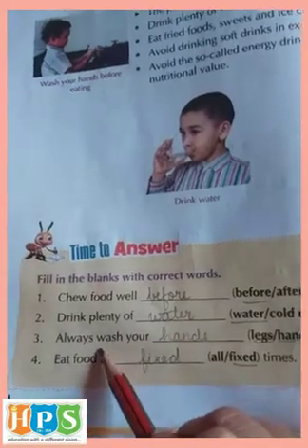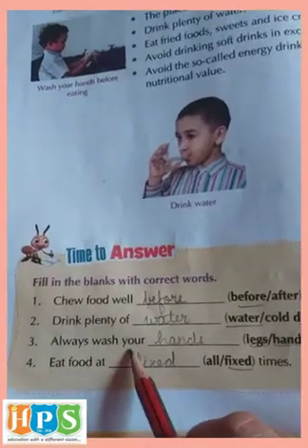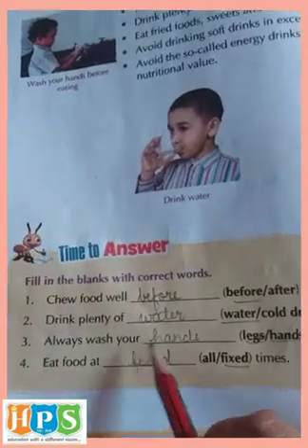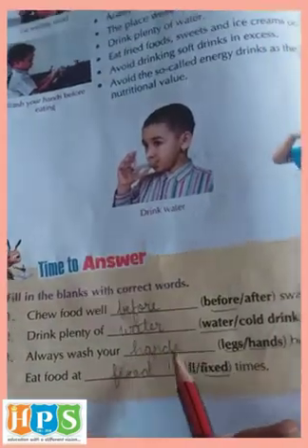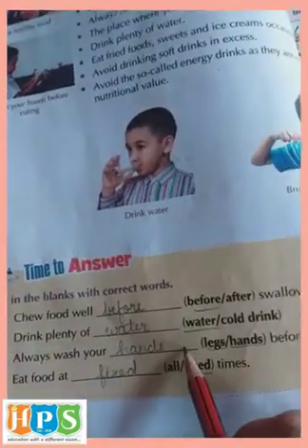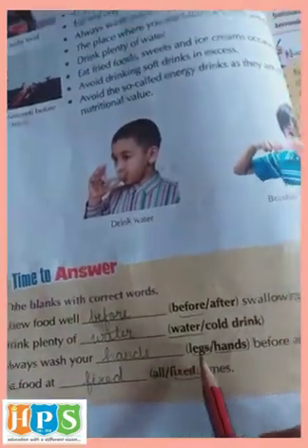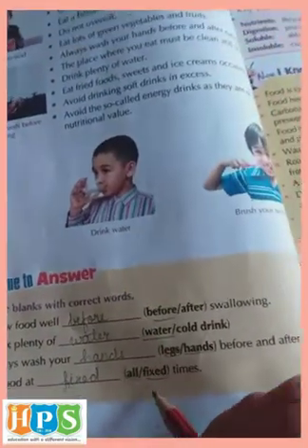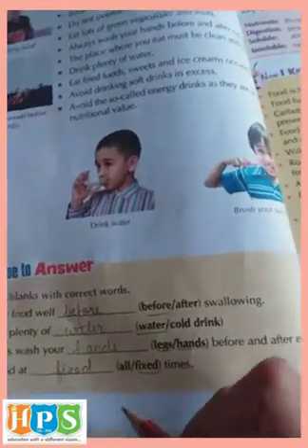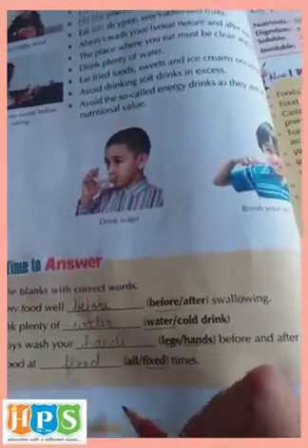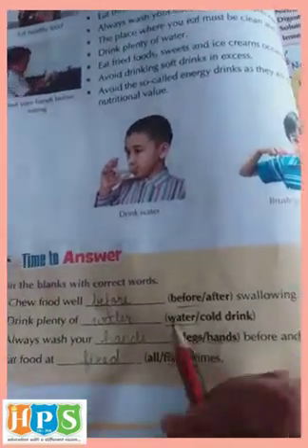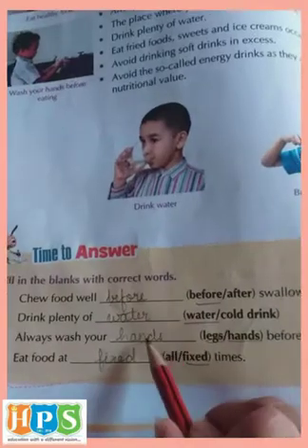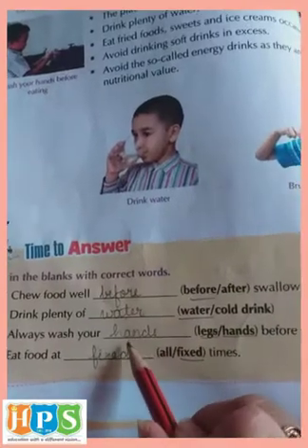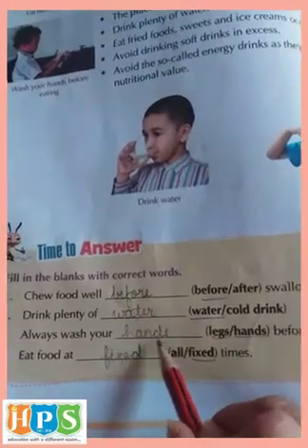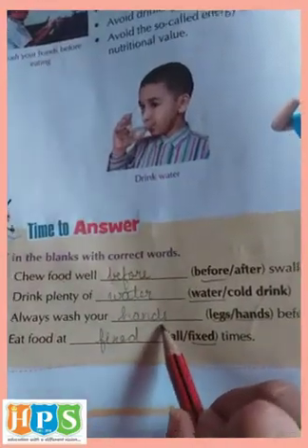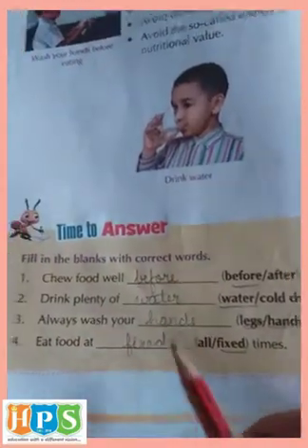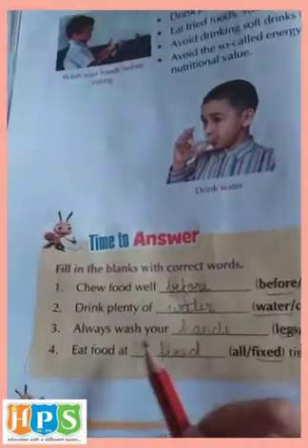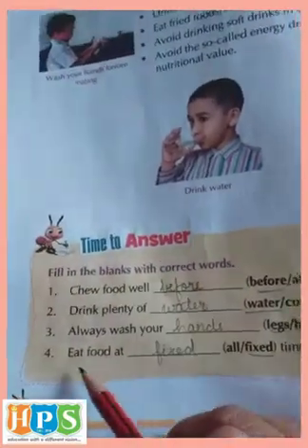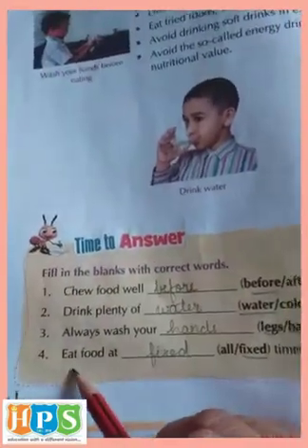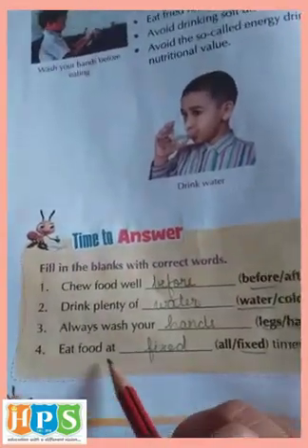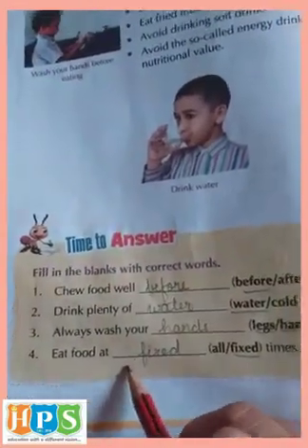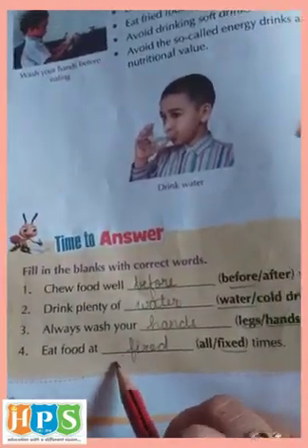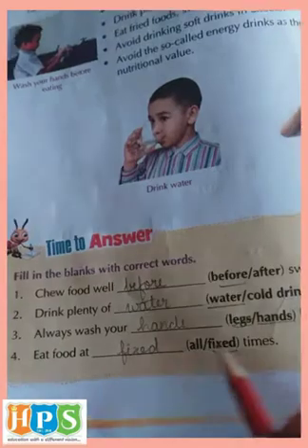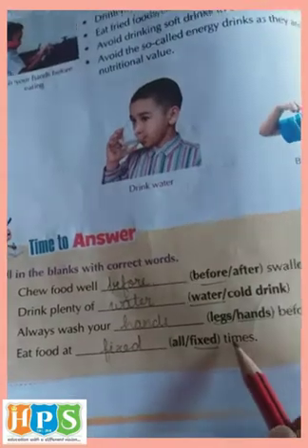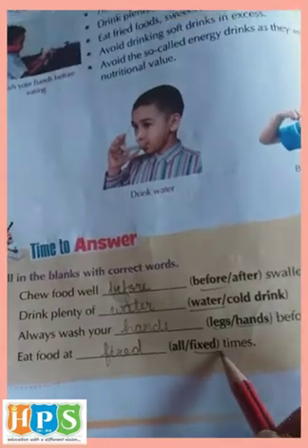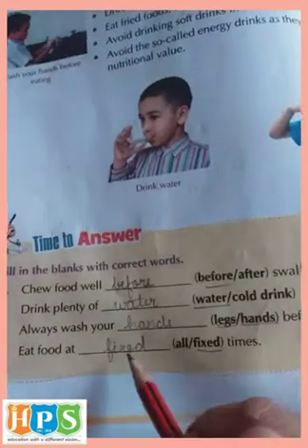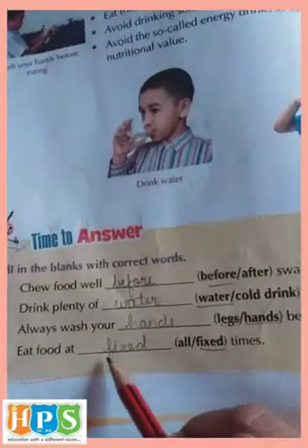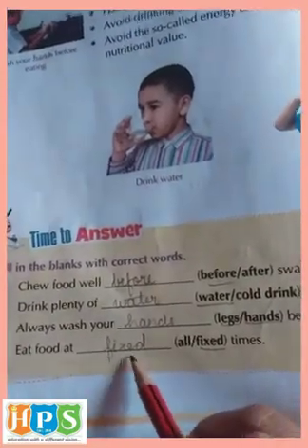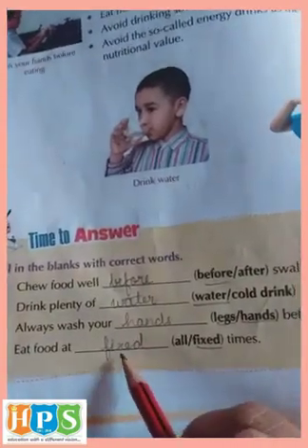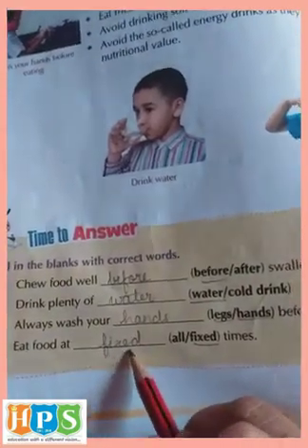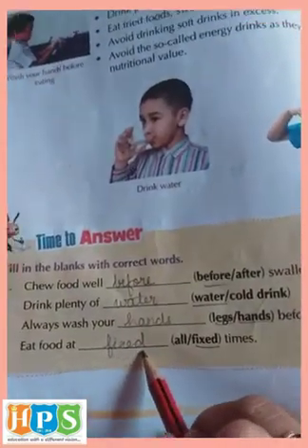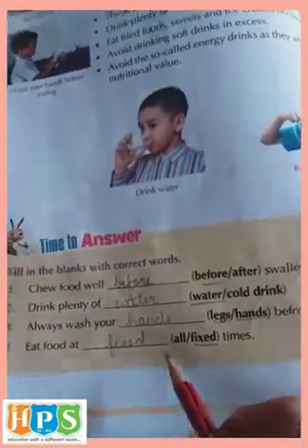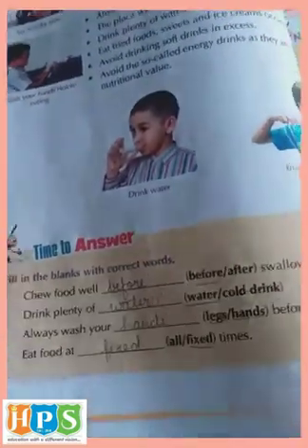Third: Always wash your legs or hands before and after eating? We should wash our hands. Fourth one: Eat food at fixed times. The correct answer is fixed.